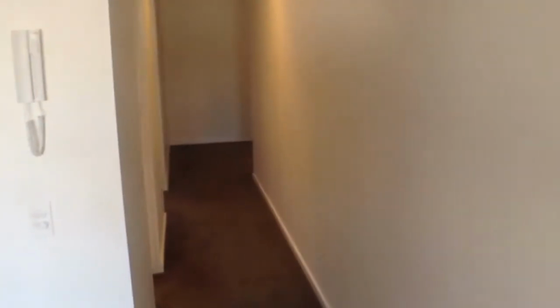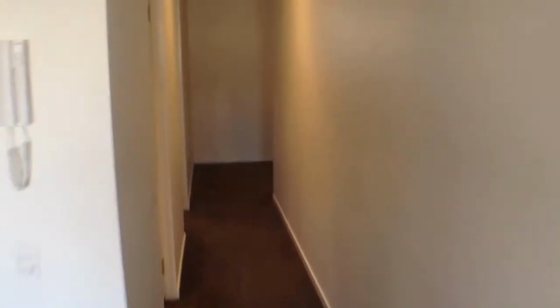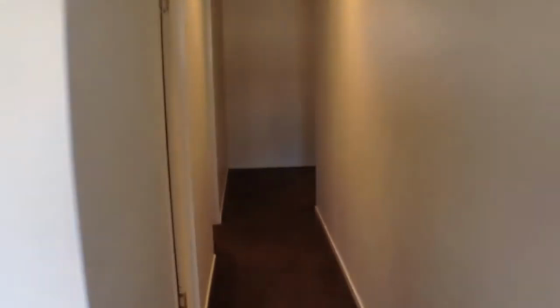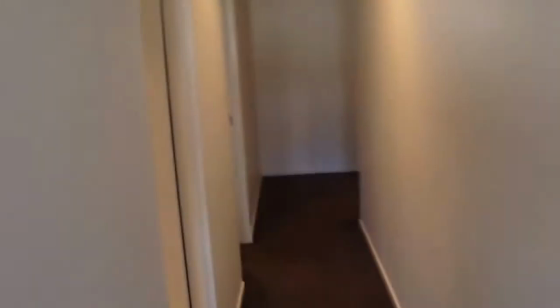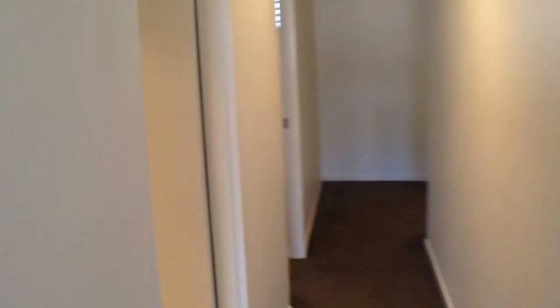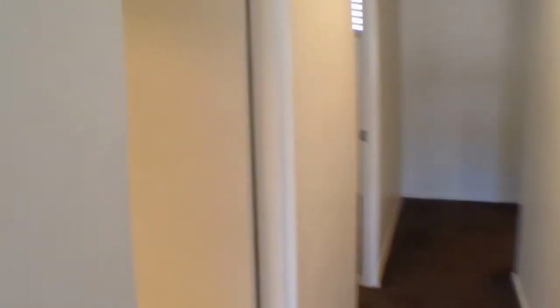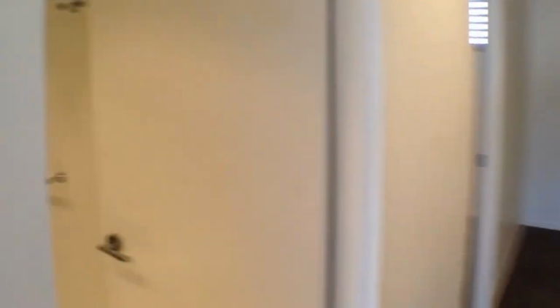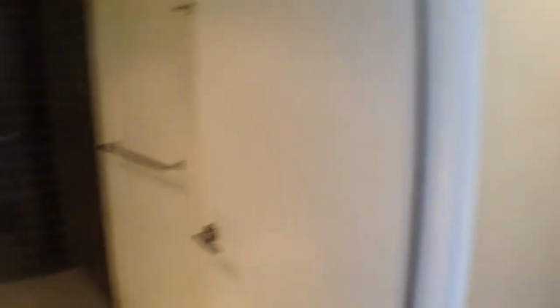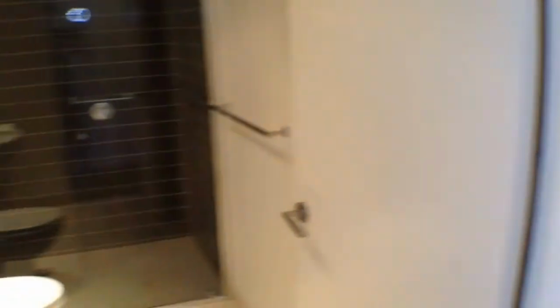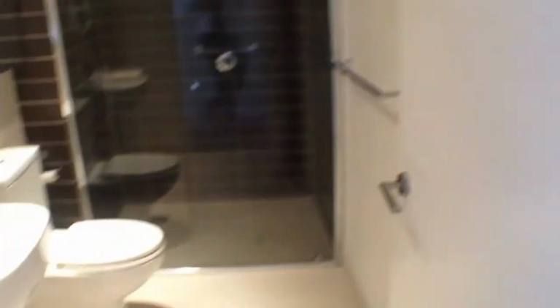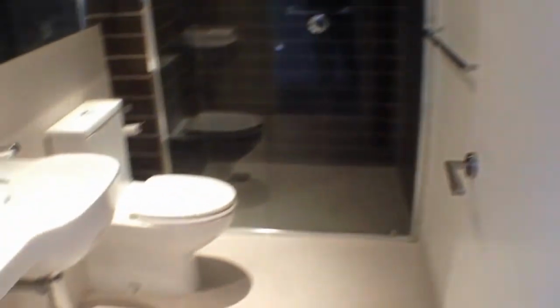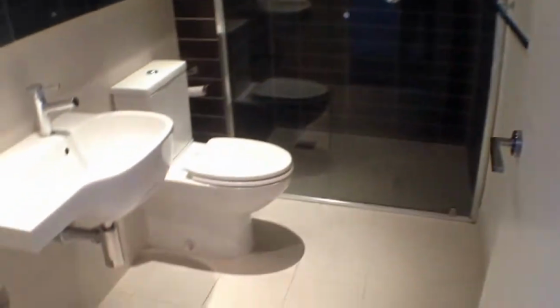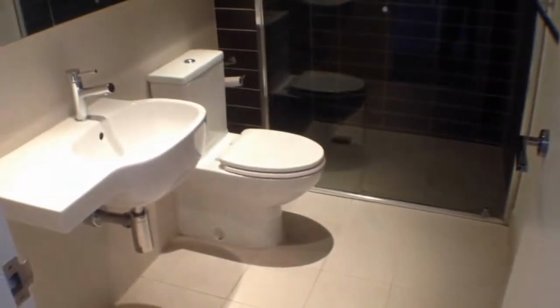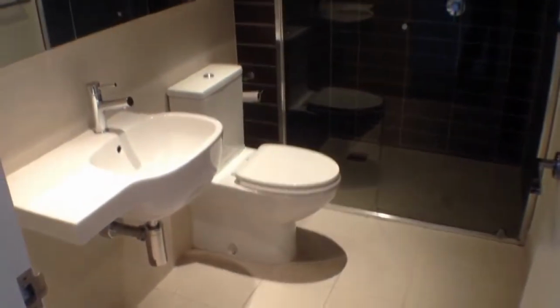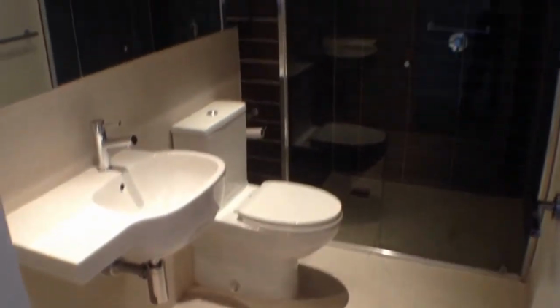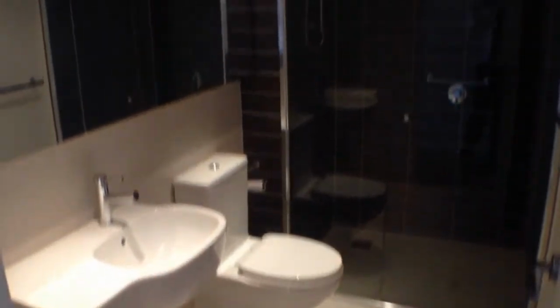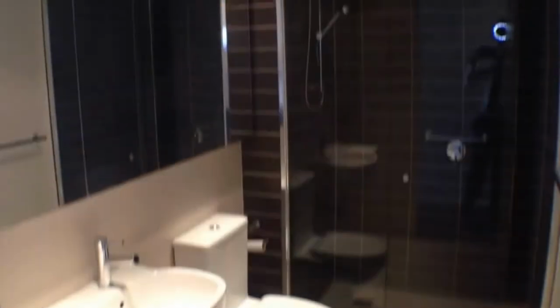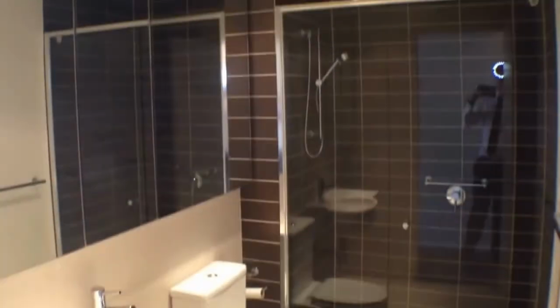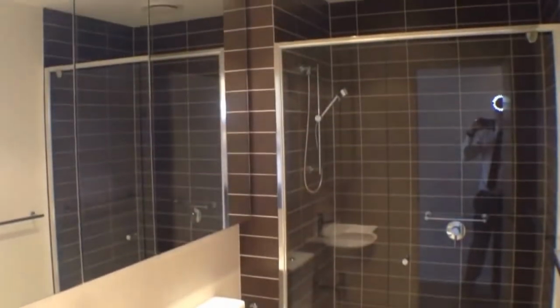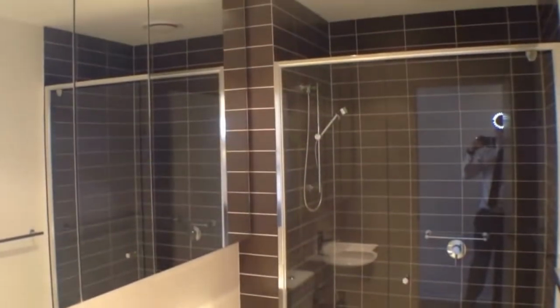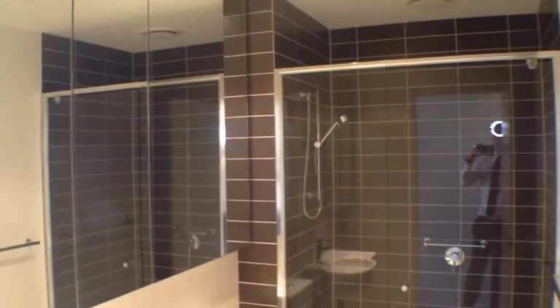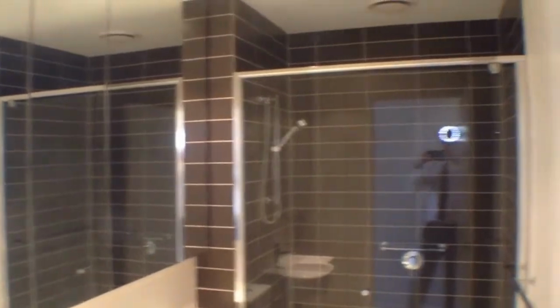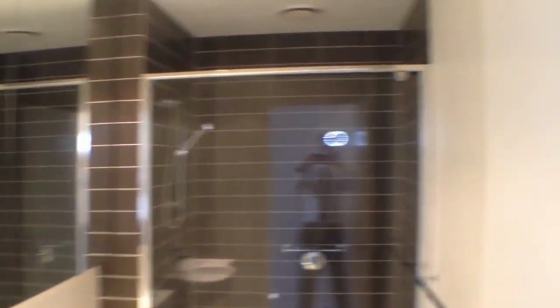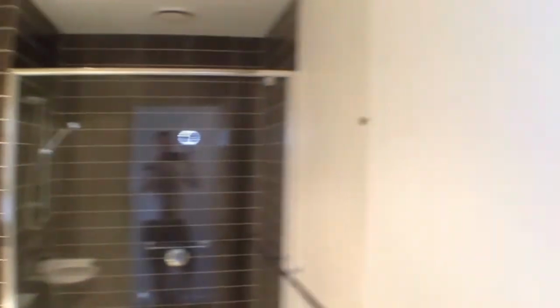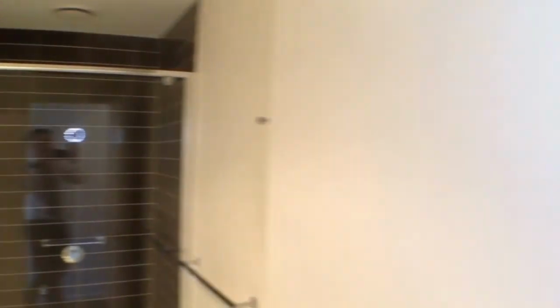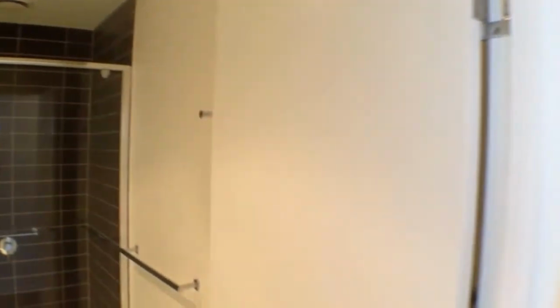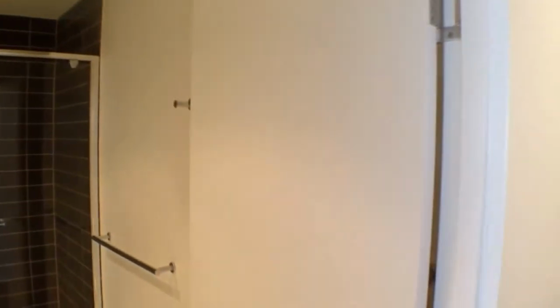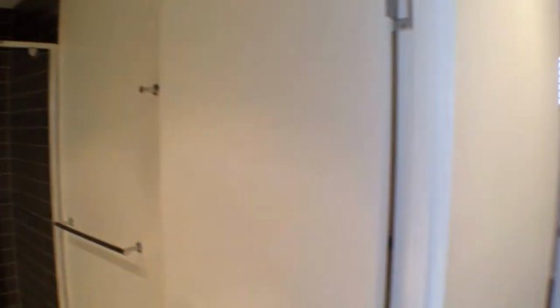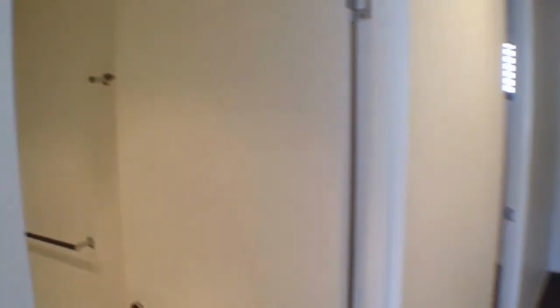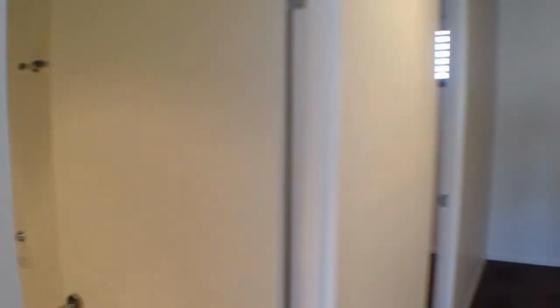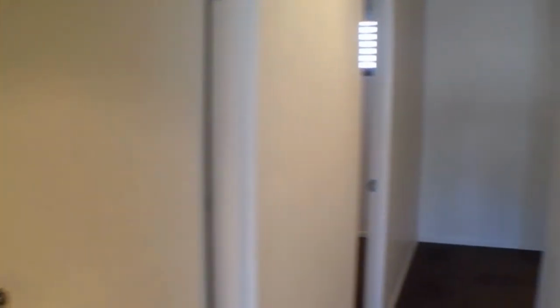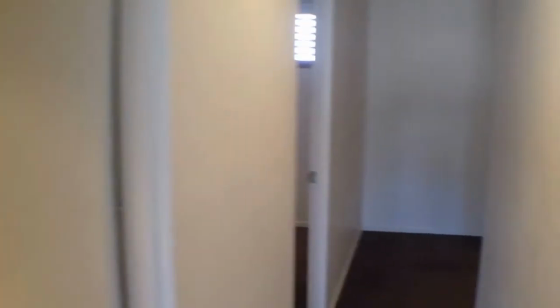Moving down now to have a look into our bathroom — nice and modern with plenty of cabinet space for all of your toiletries, and then a European style laundry just behind the door there.